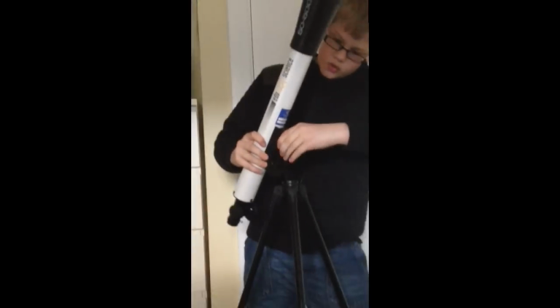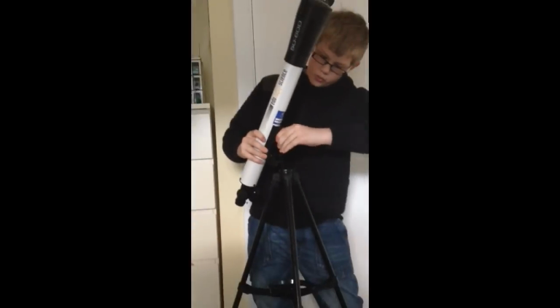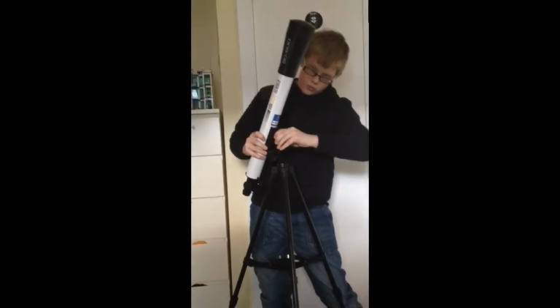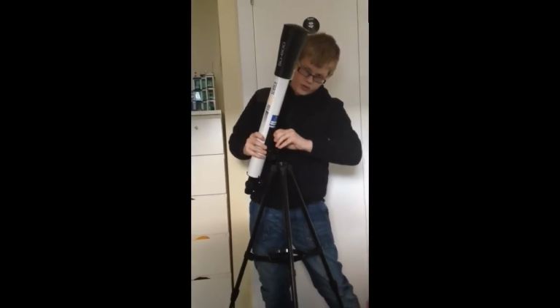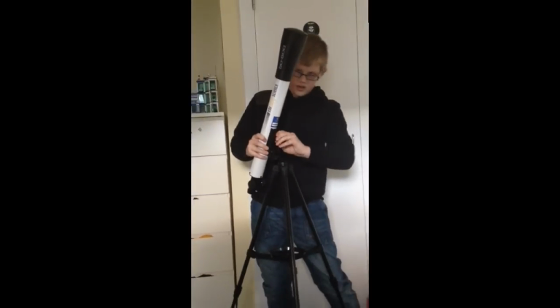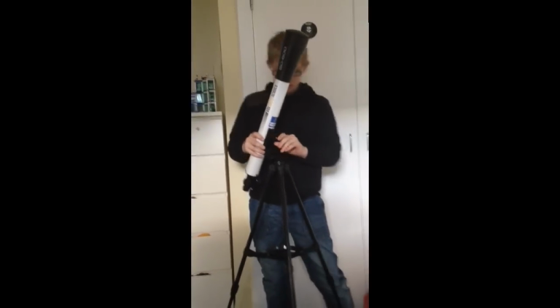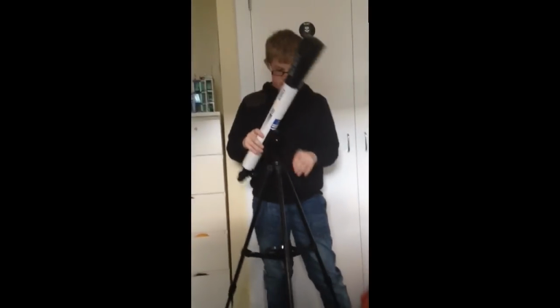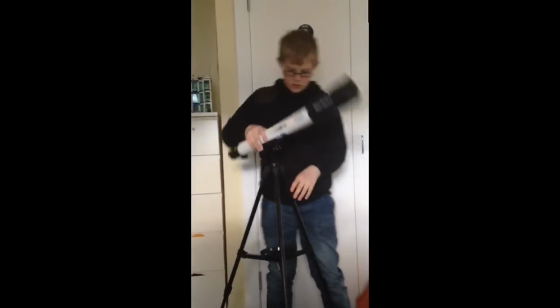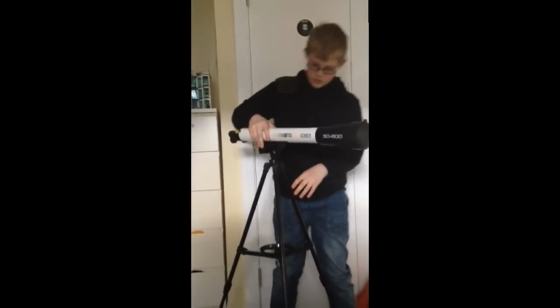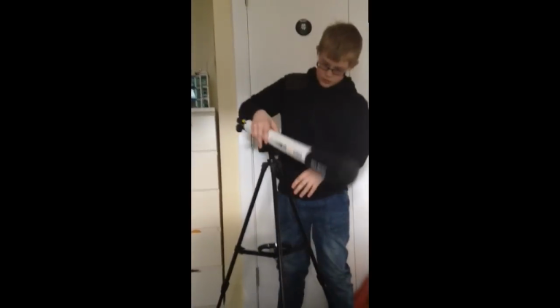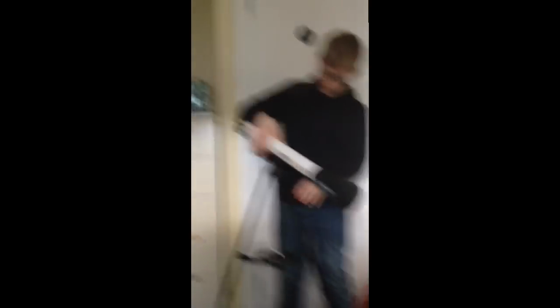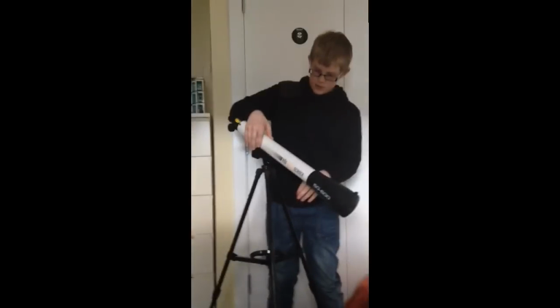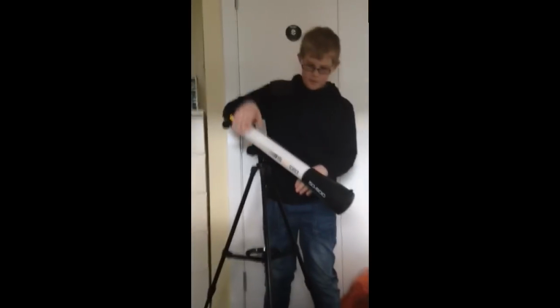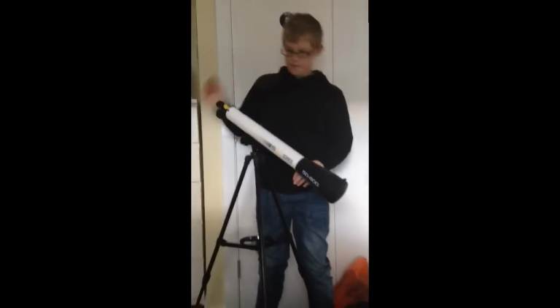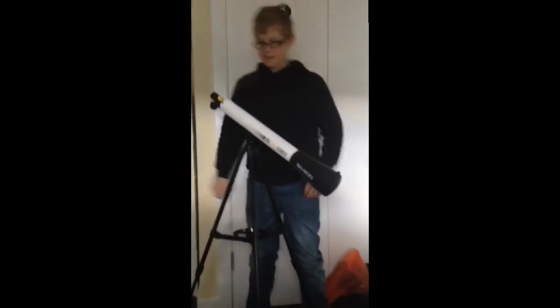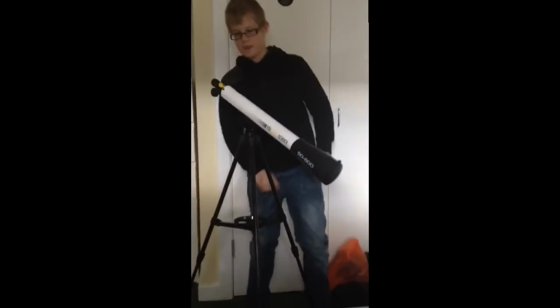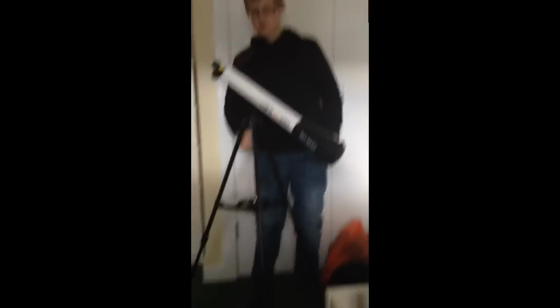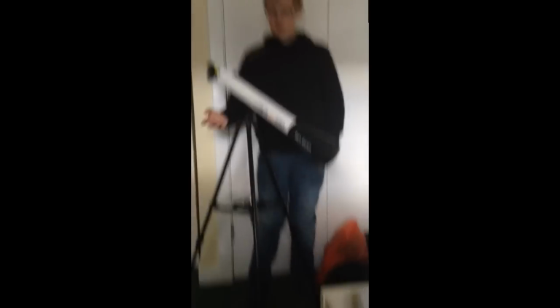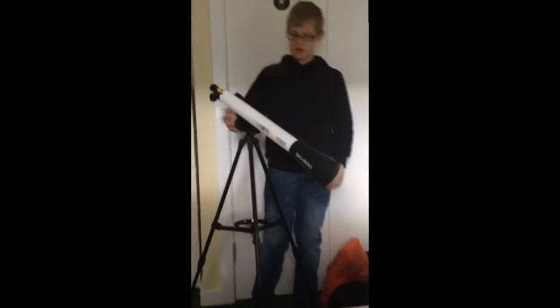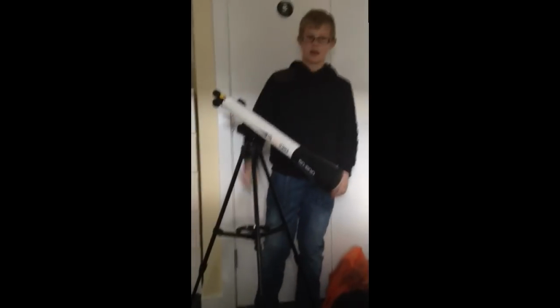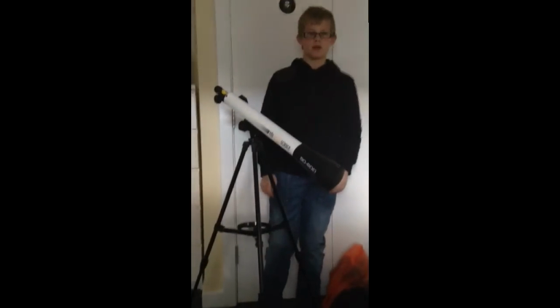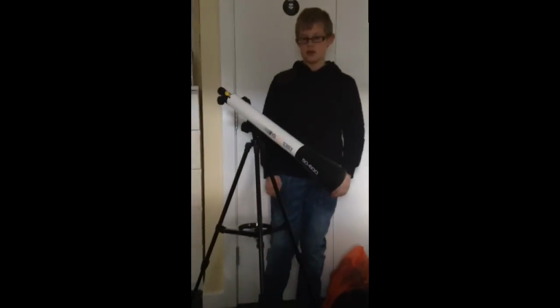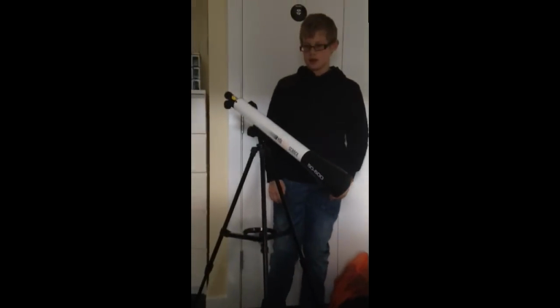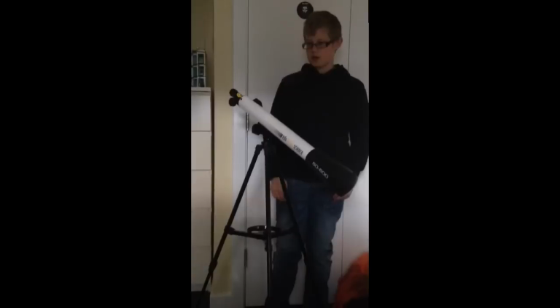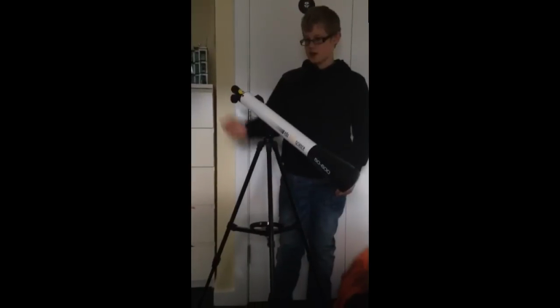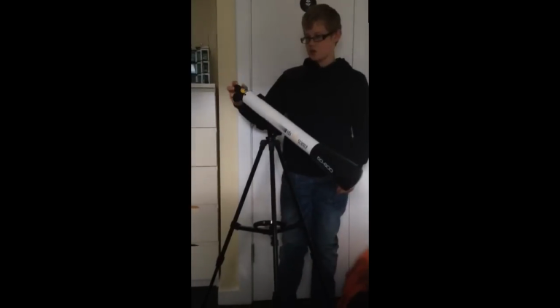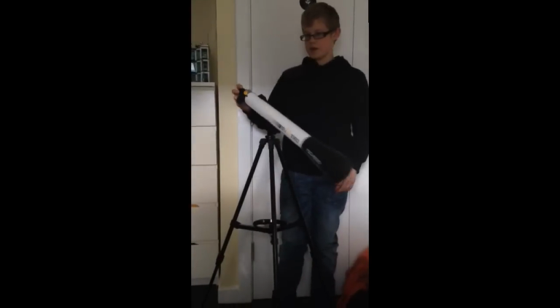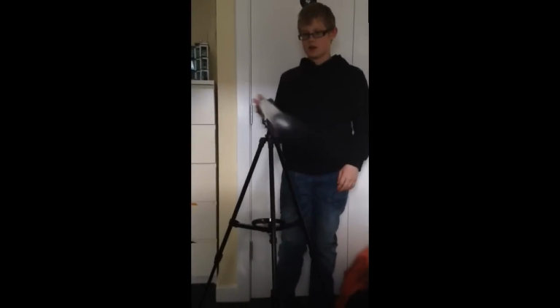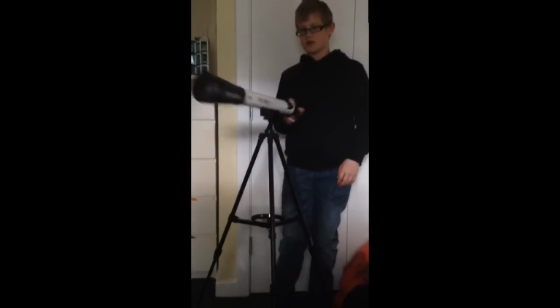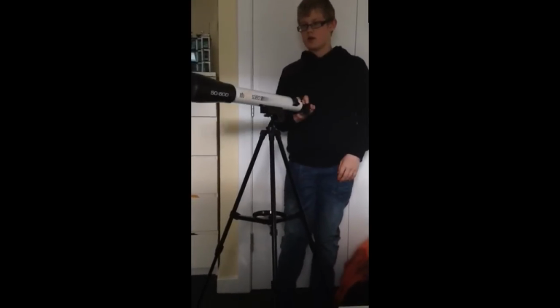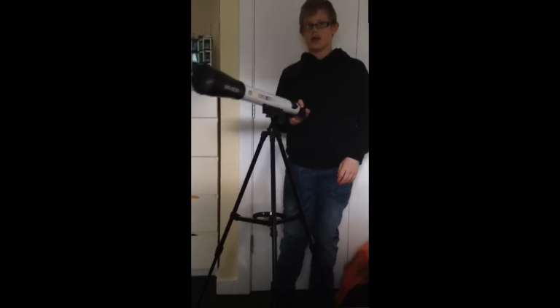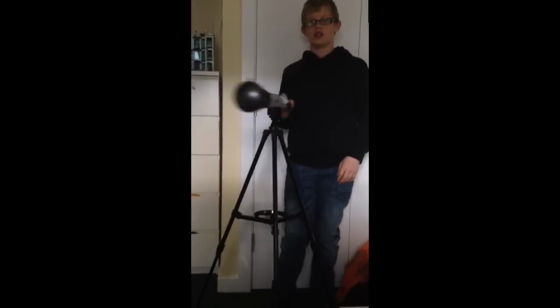Don't over-tighten it, it's not good. And then that's that bit done — your telescope is all attached.